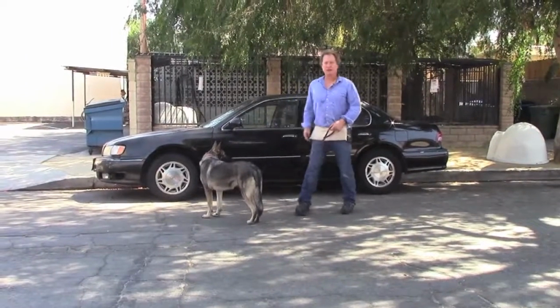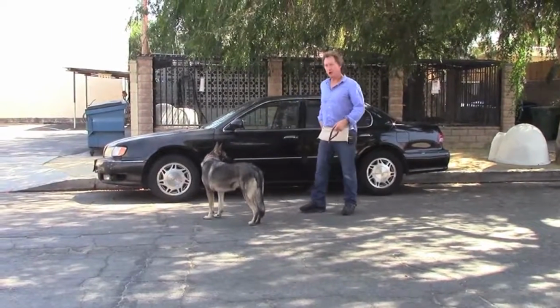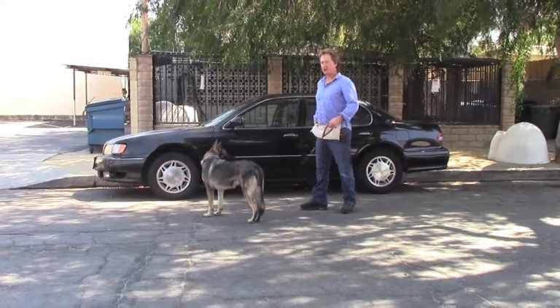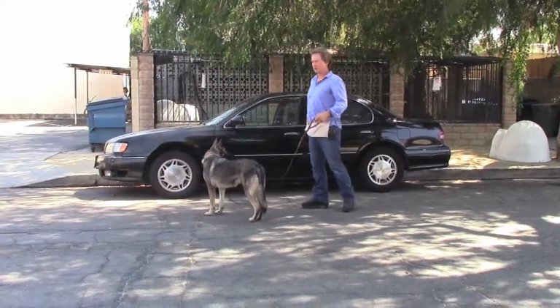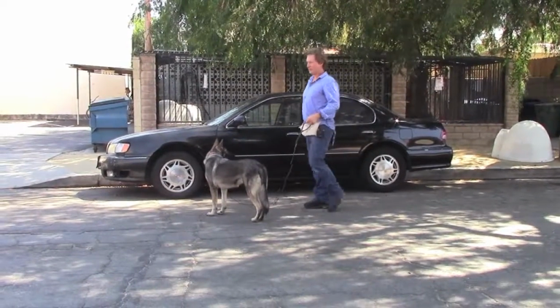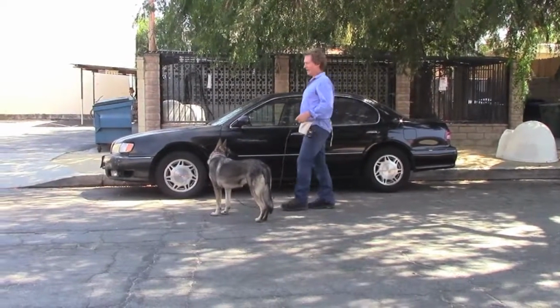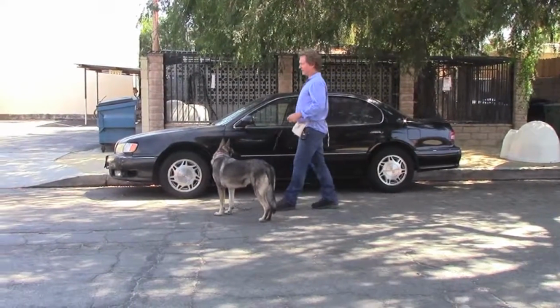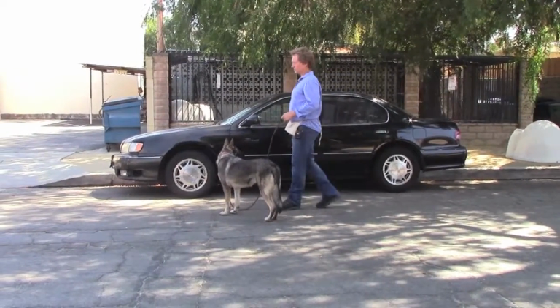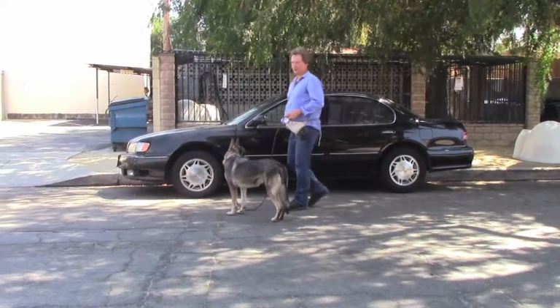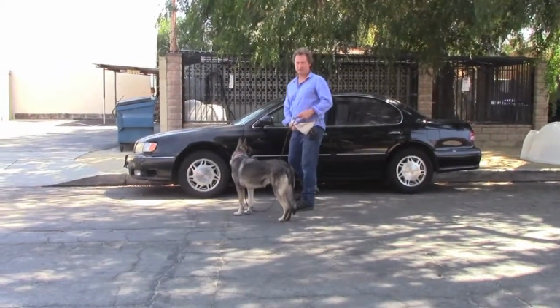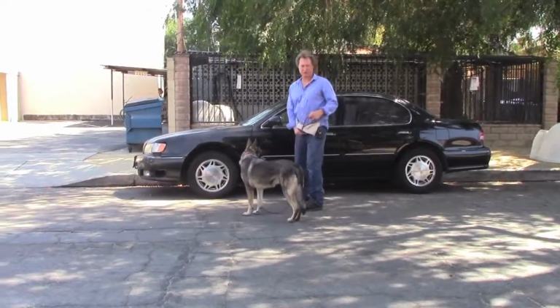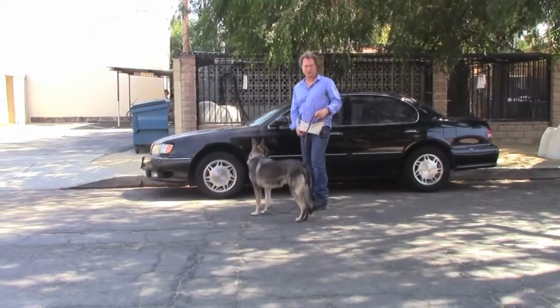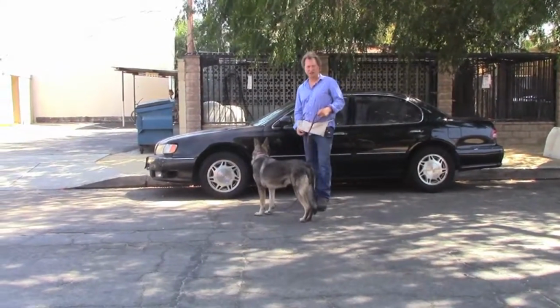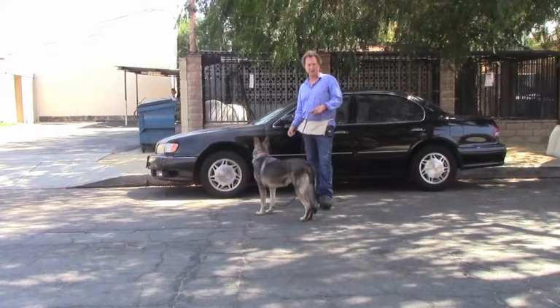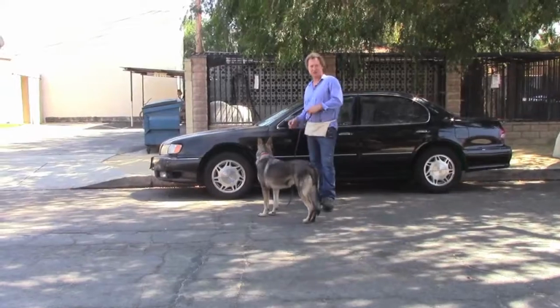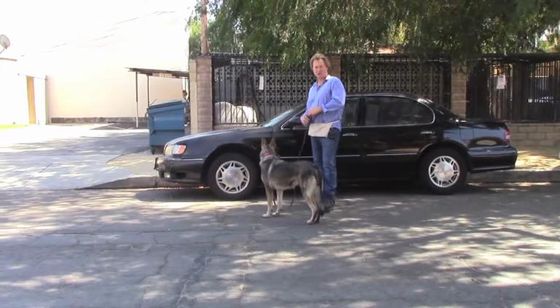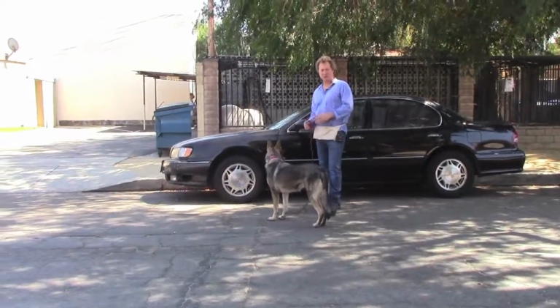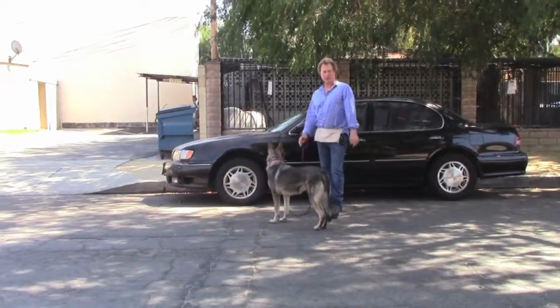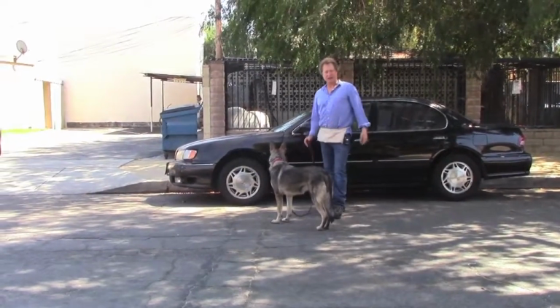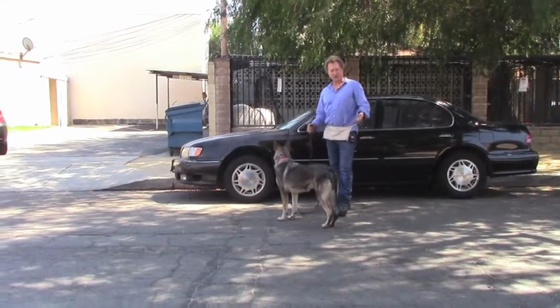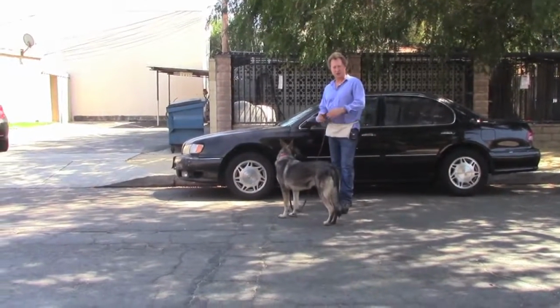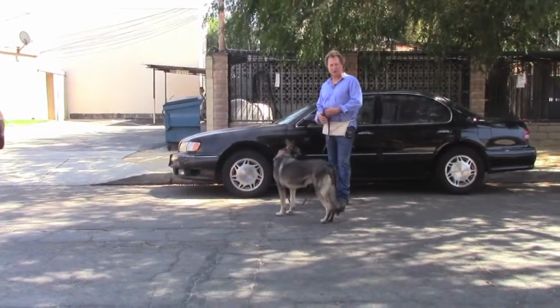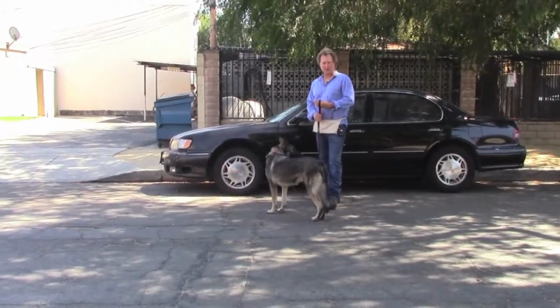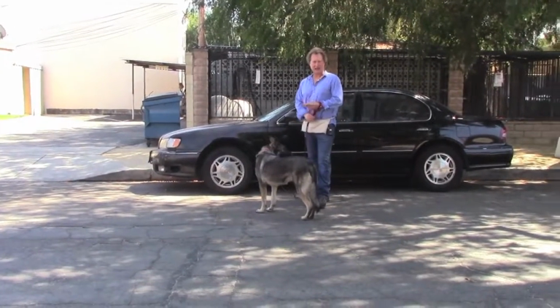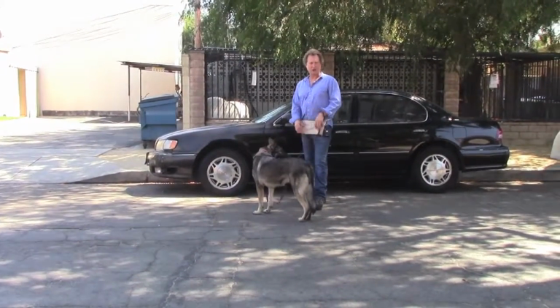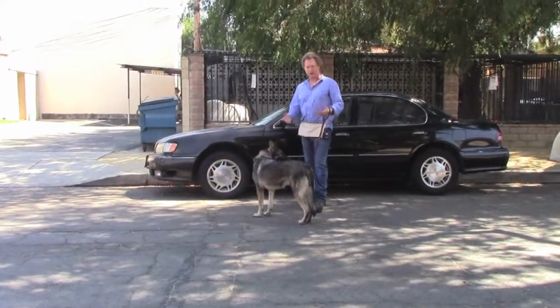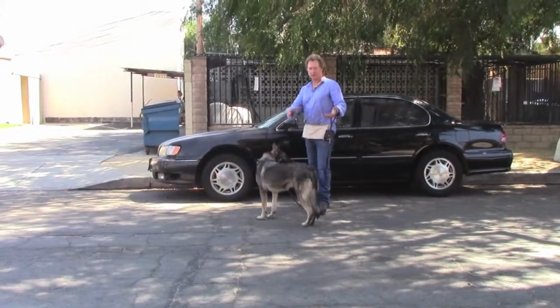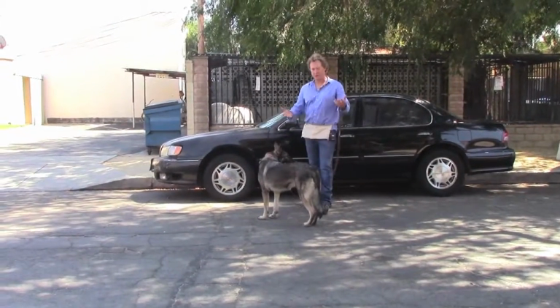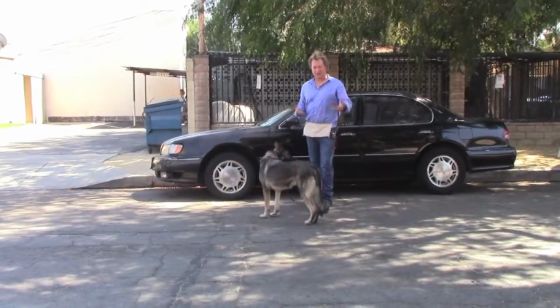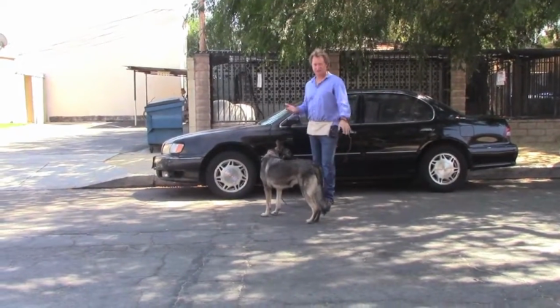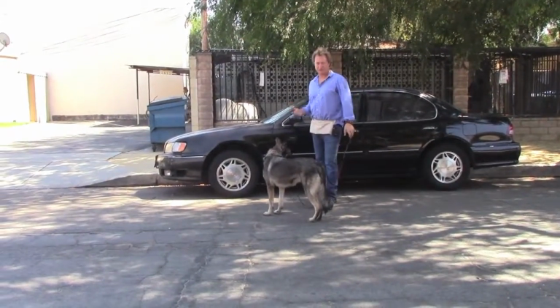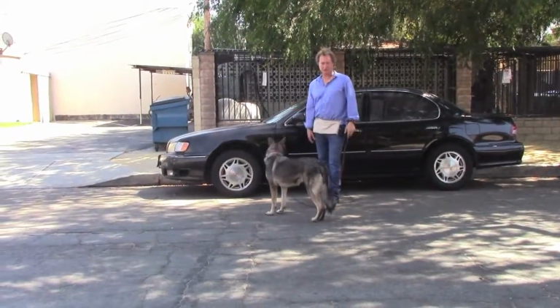Leash walking with Allie is a very important subject to cover. I just want to show you a couple of different examples of what I've been doing.